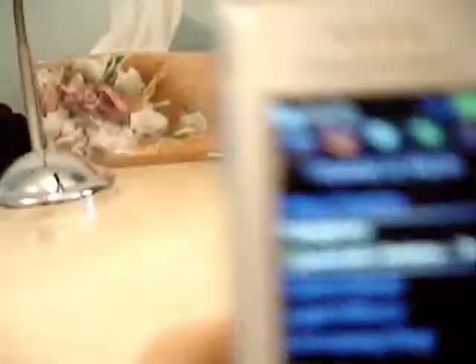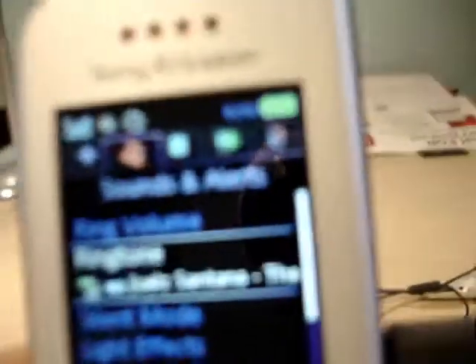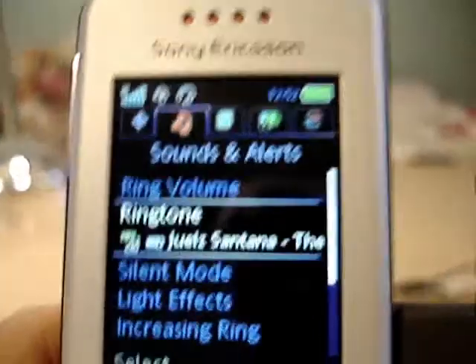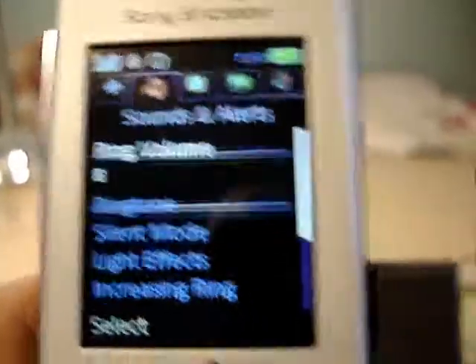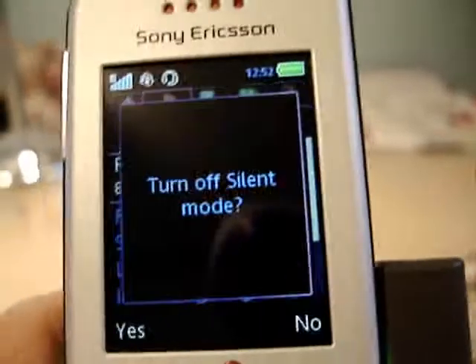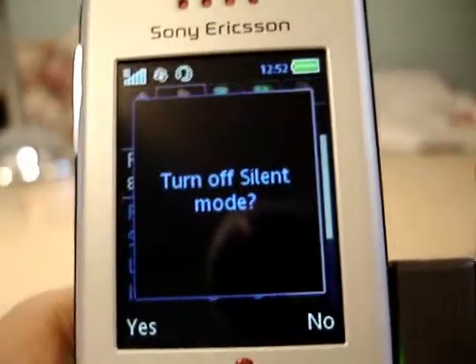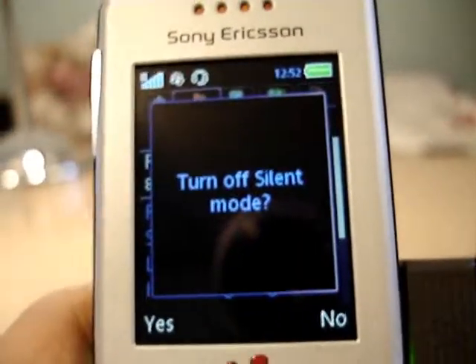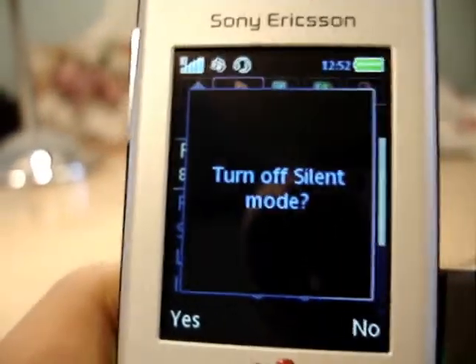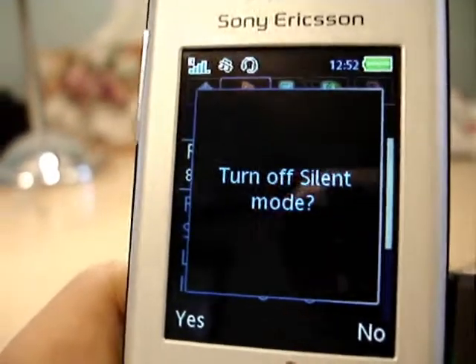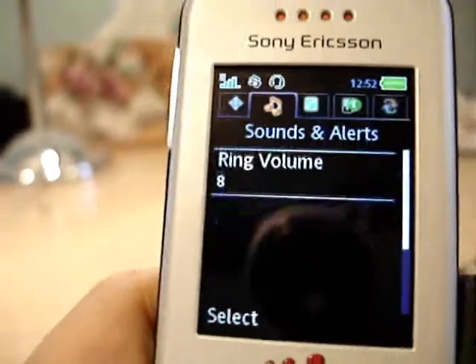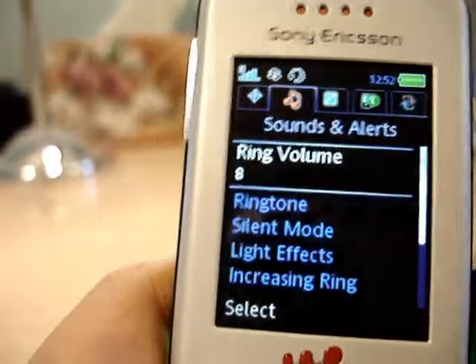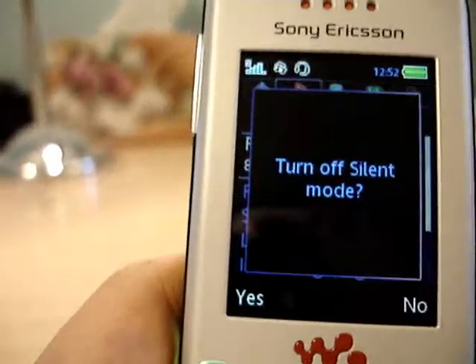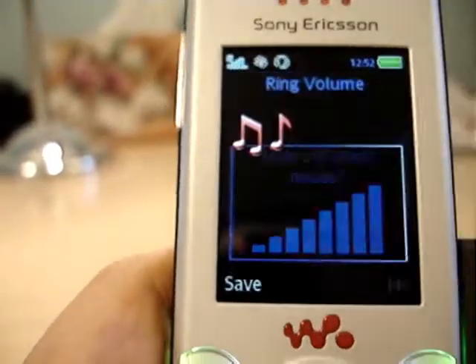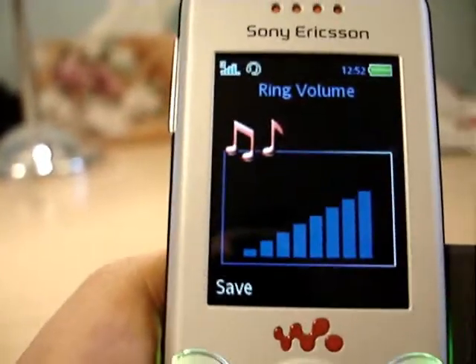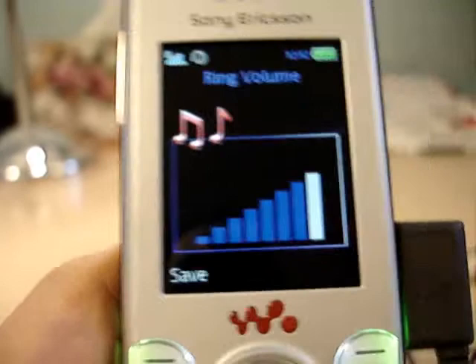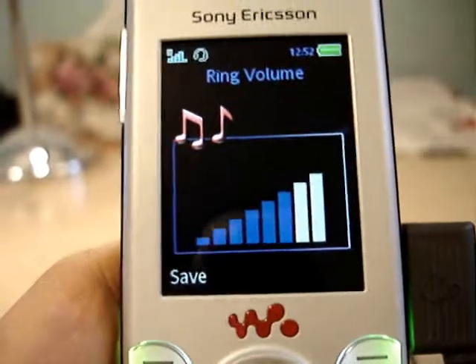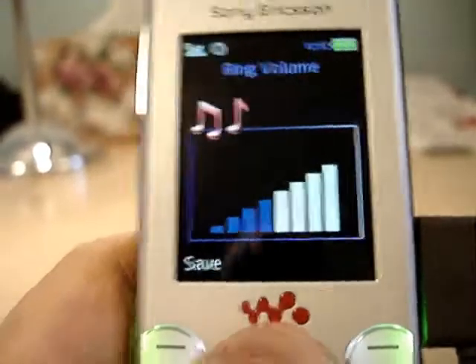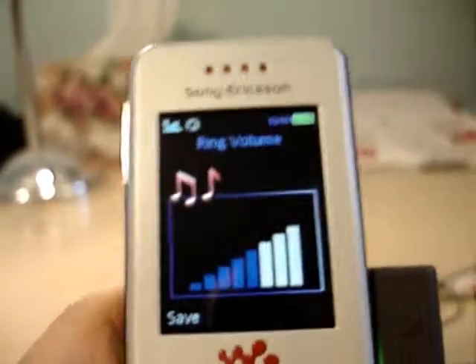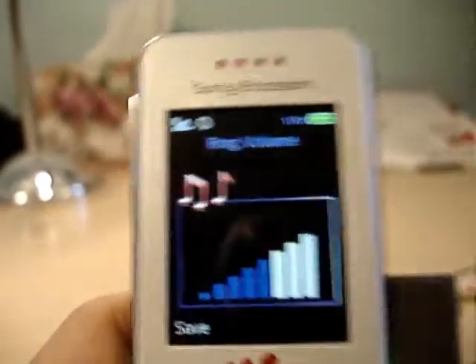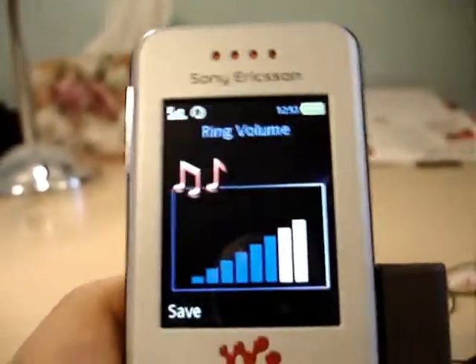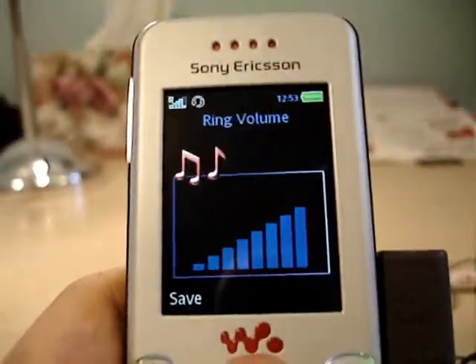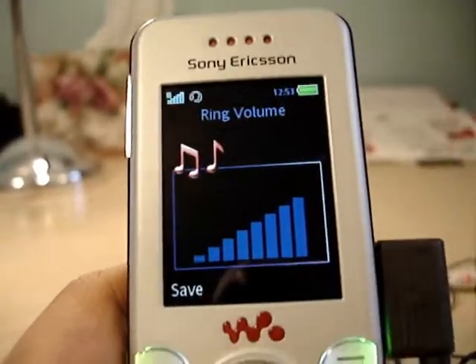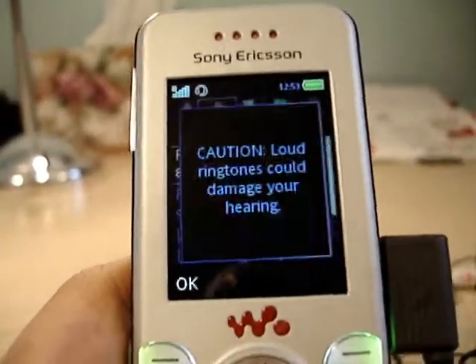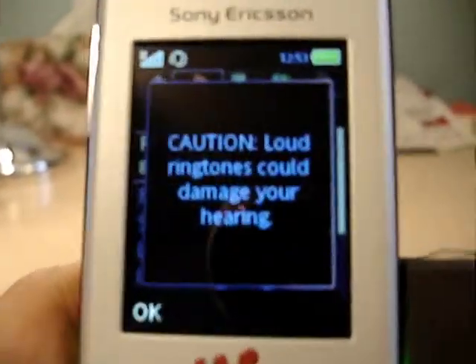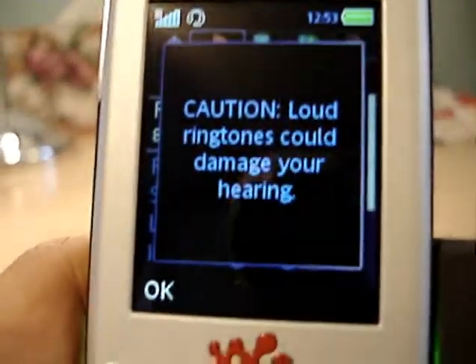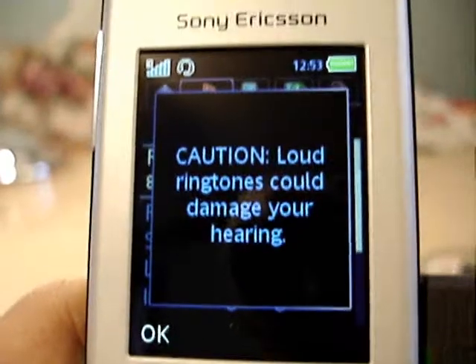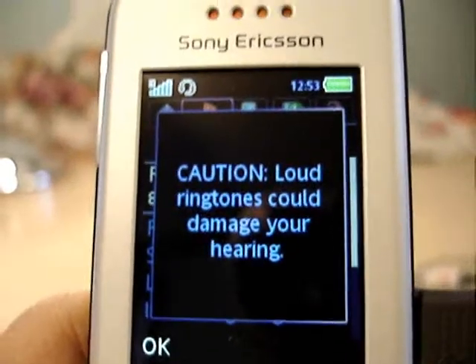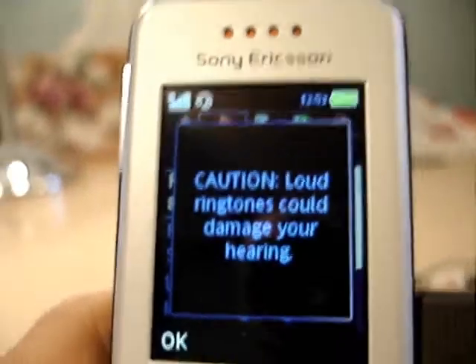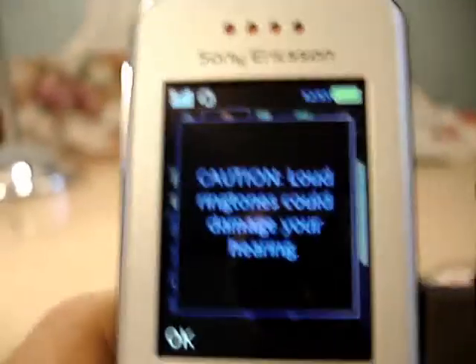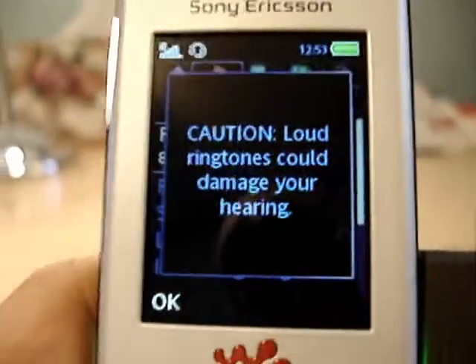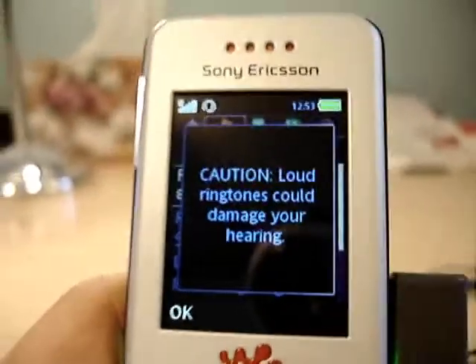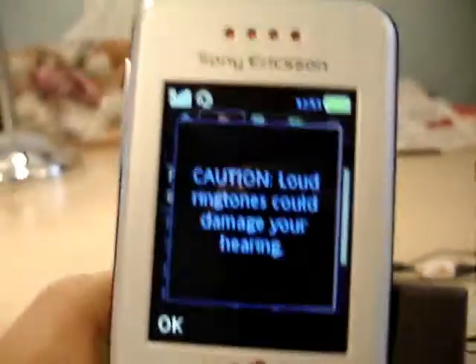The ring volume — I have it set at max right now. If you set it above halfway, it says warning, it could damage your hearing. And they're definitely right — this thing is damn loud.